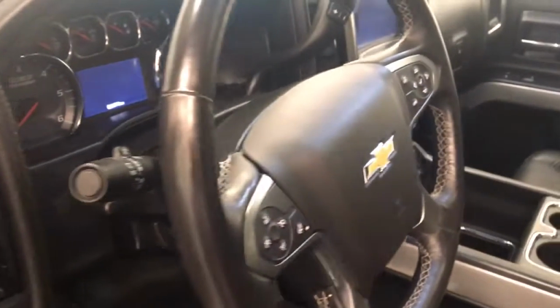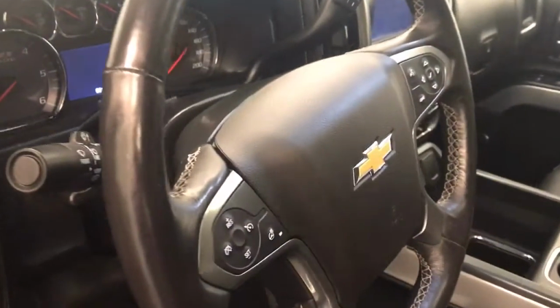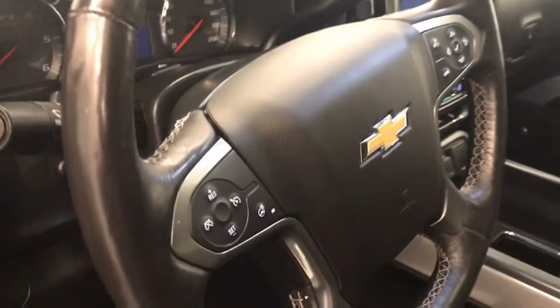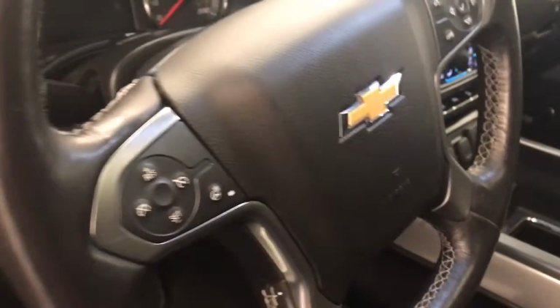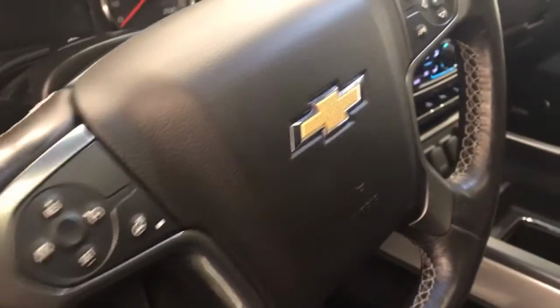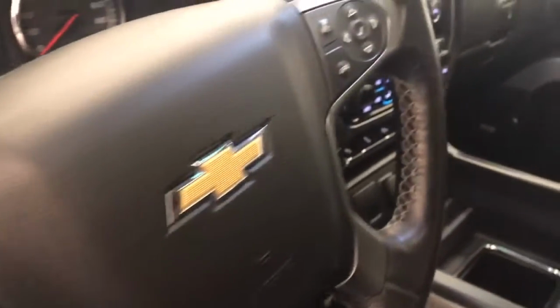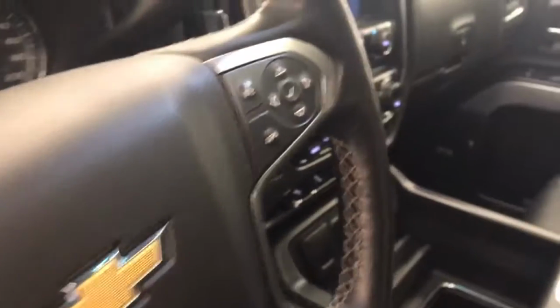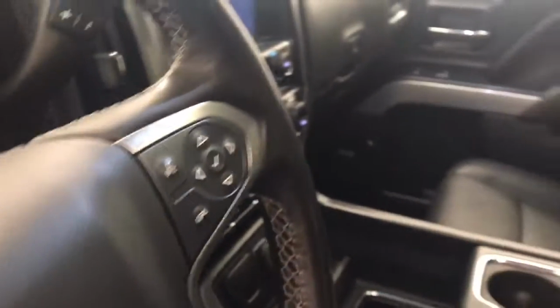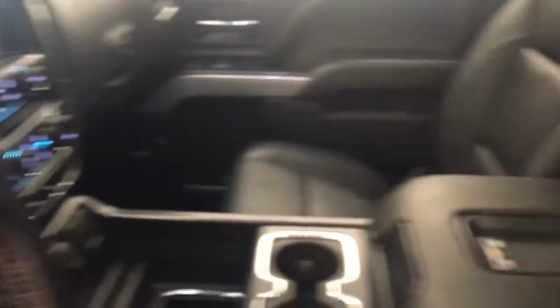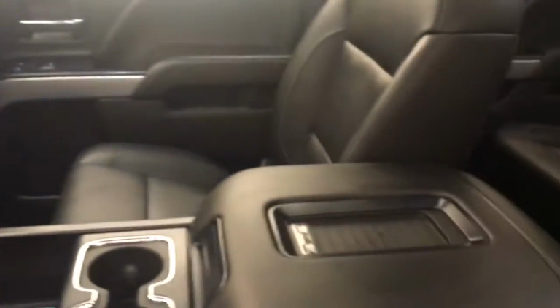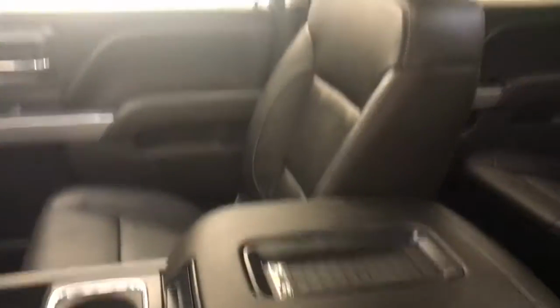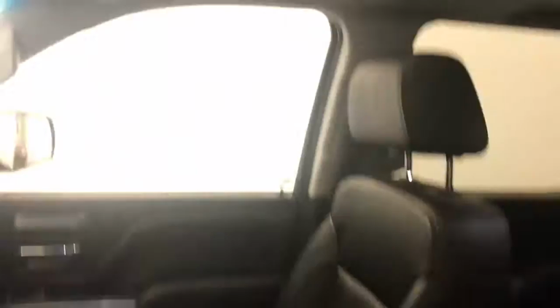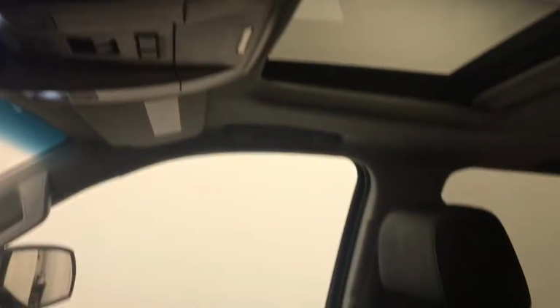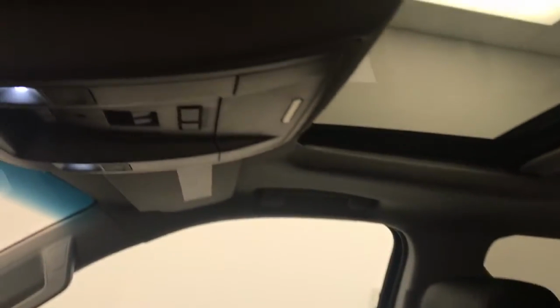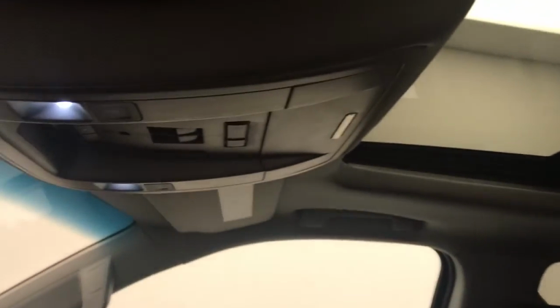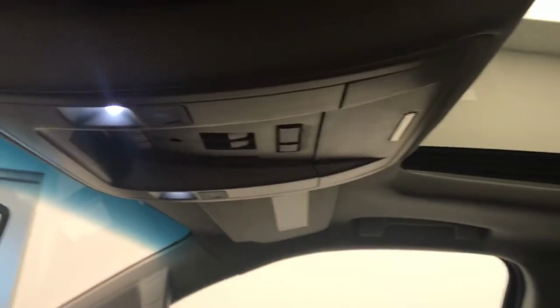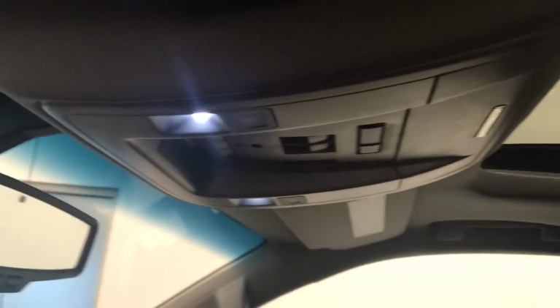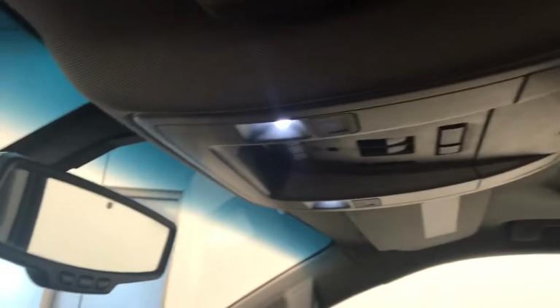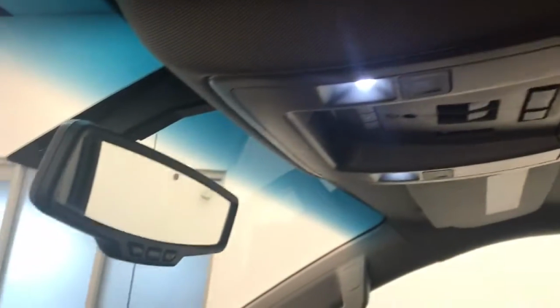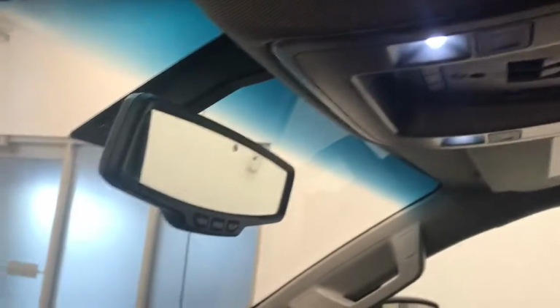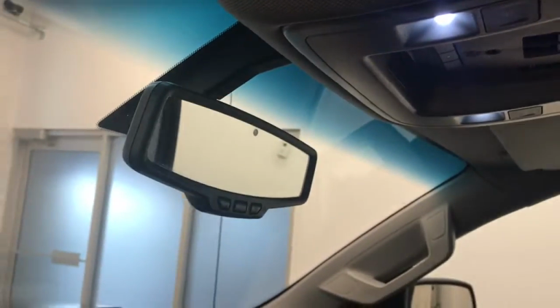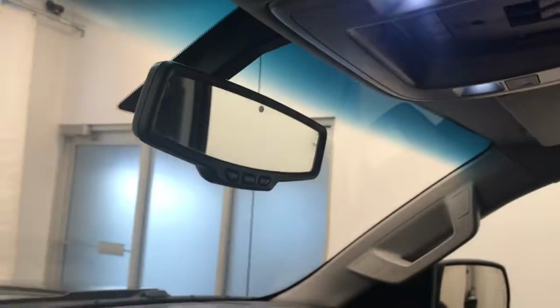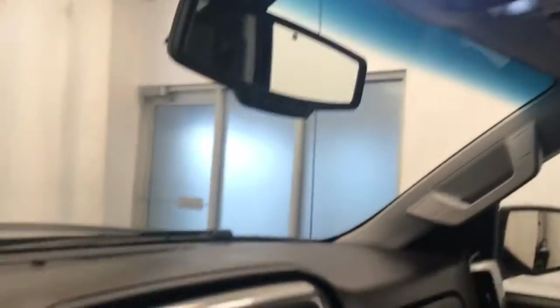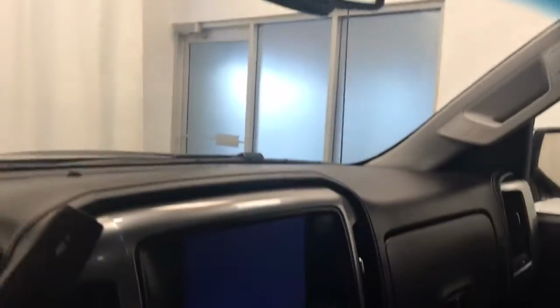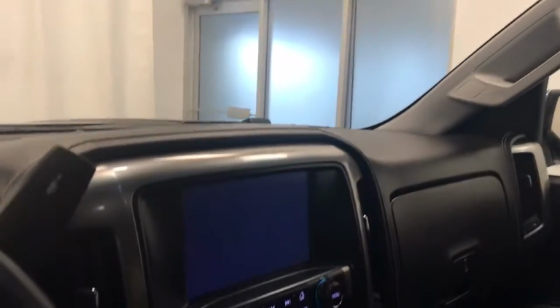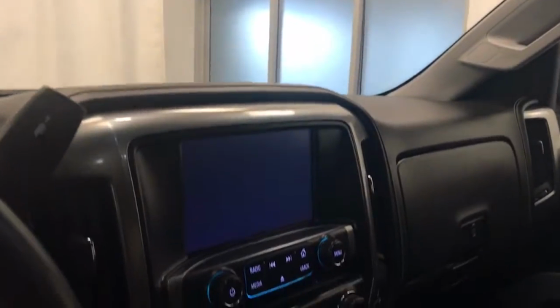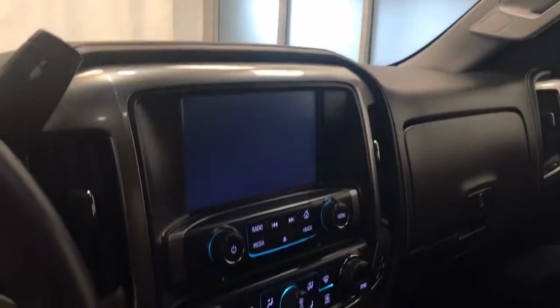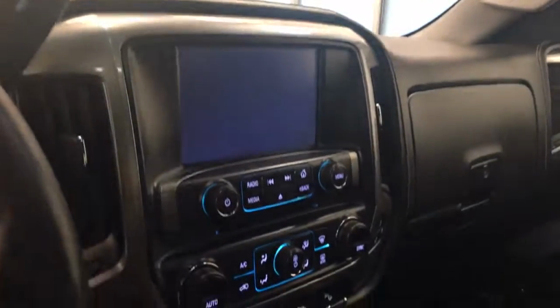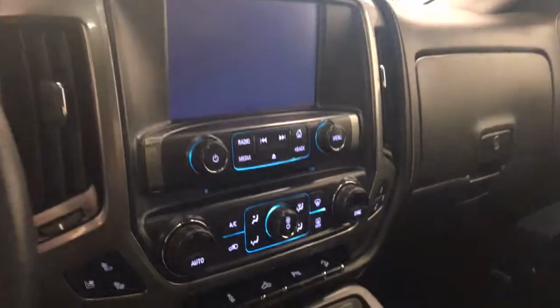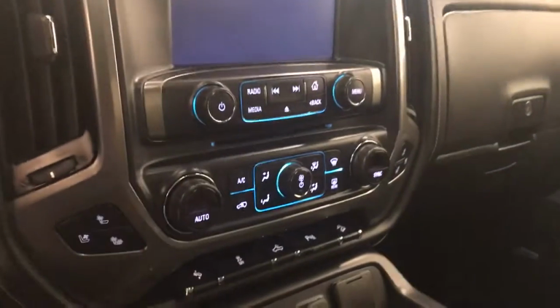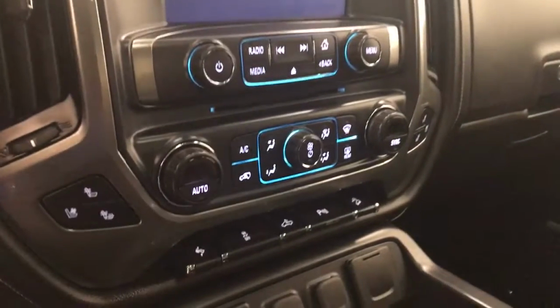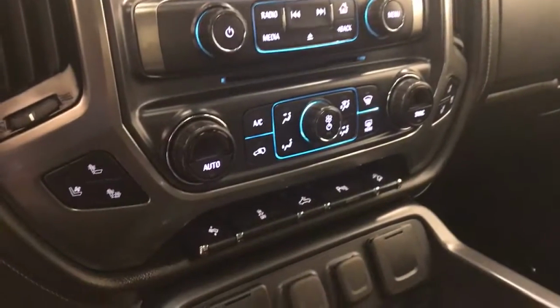Tilt and telescopic steering wheel, cruise control, heated steering wheel, hands-free communication and audio controls, wireless charging pad, sunroof controls, garage door opener, OnStar 4G LTE with electrochromatic mirror, CD AM FM radio with auxiliary.